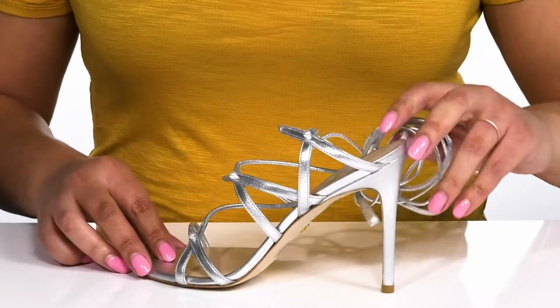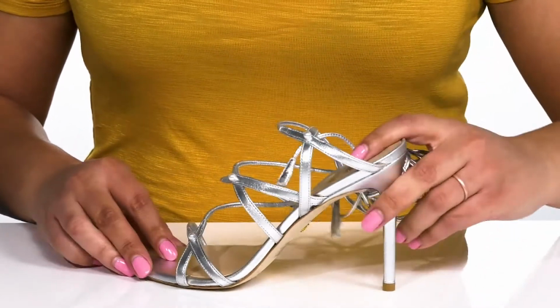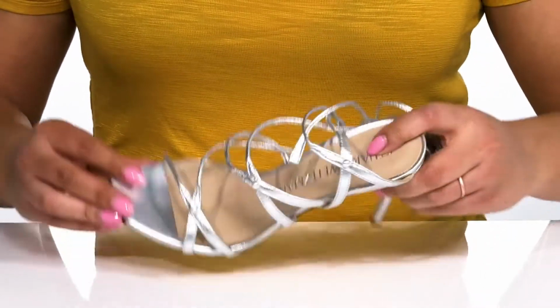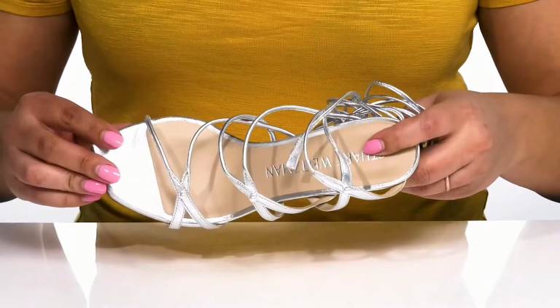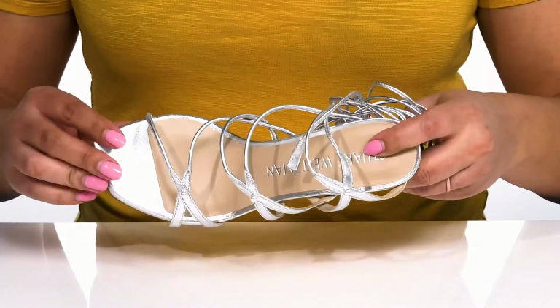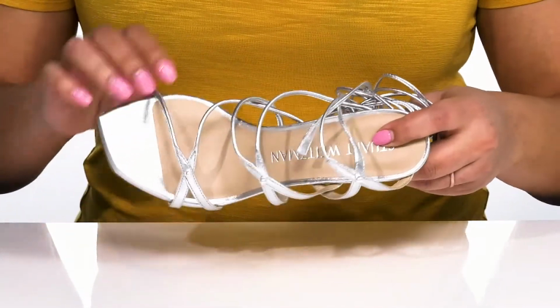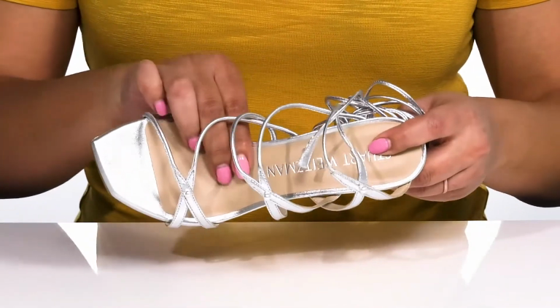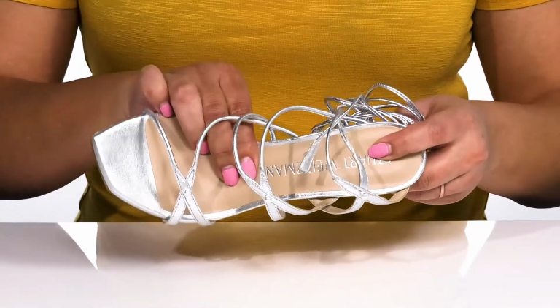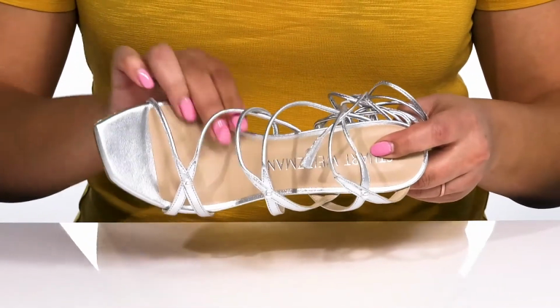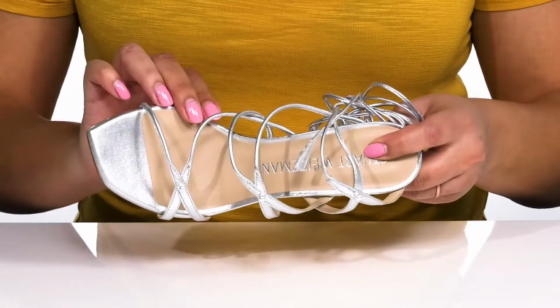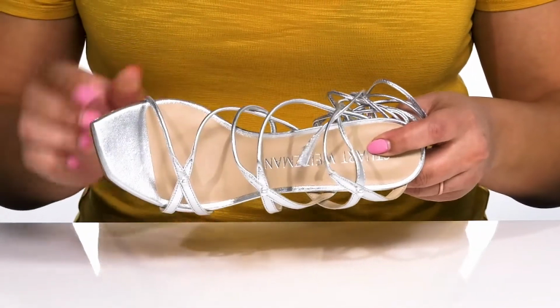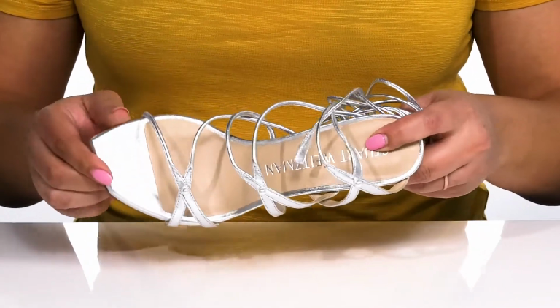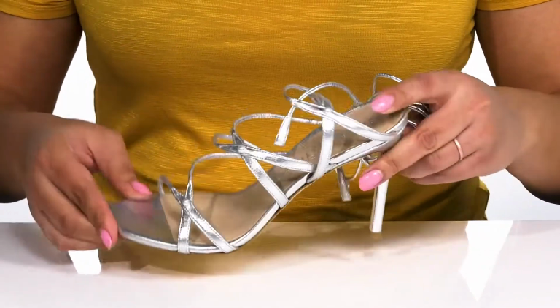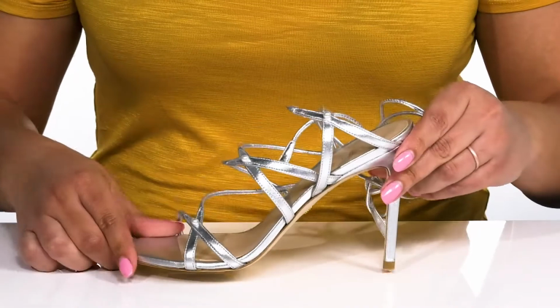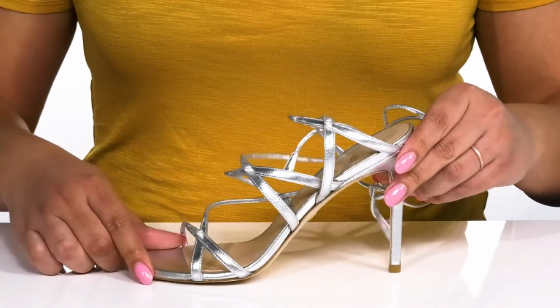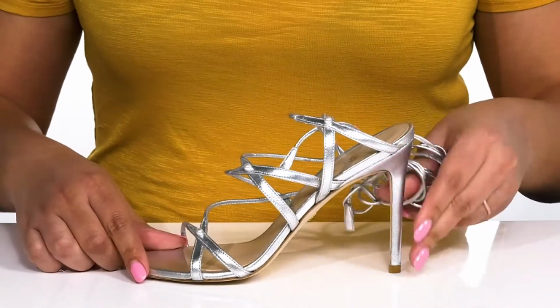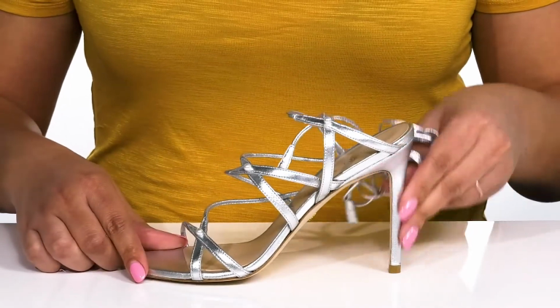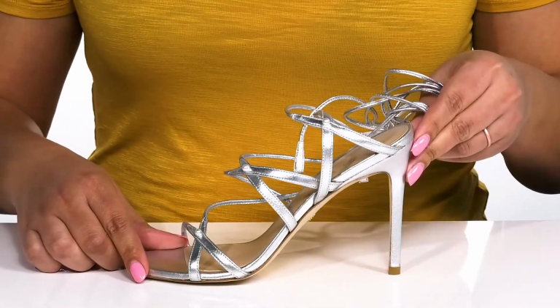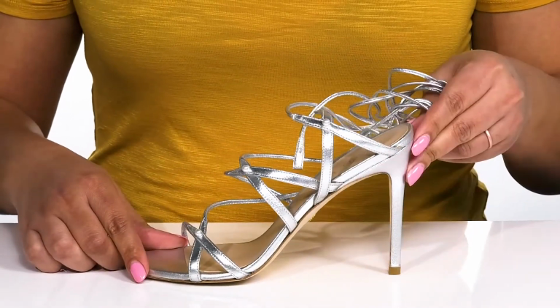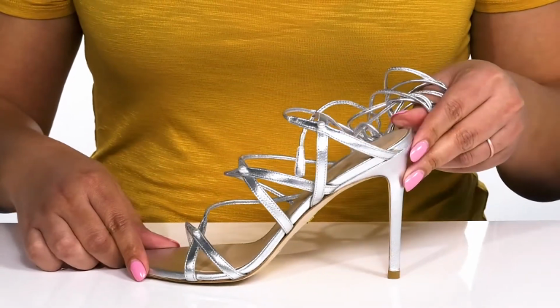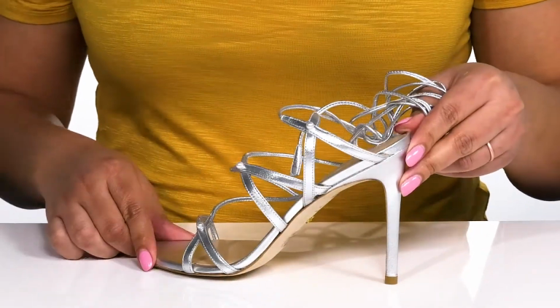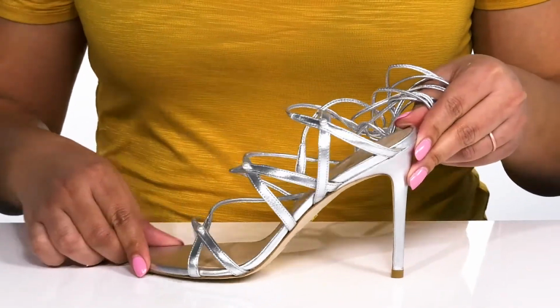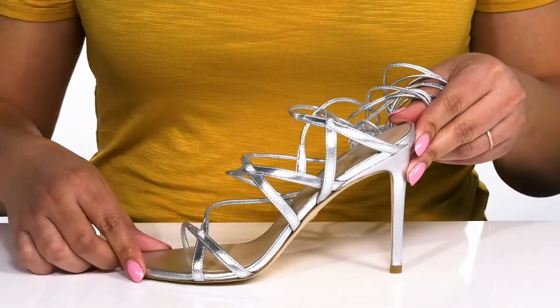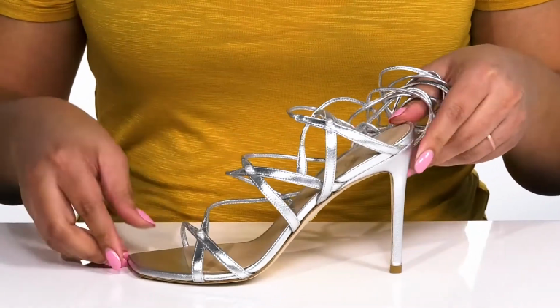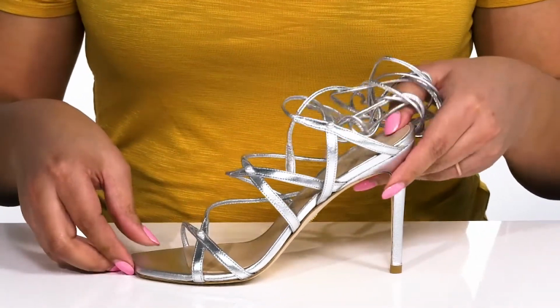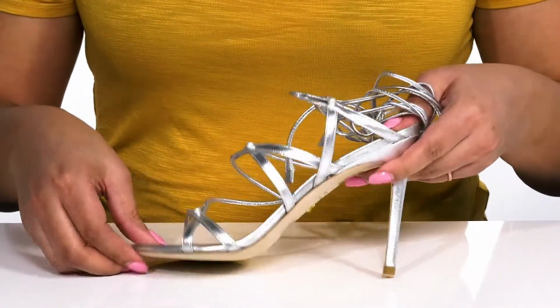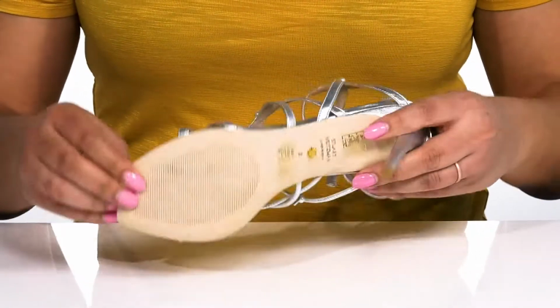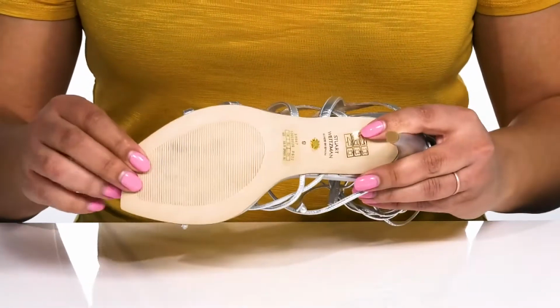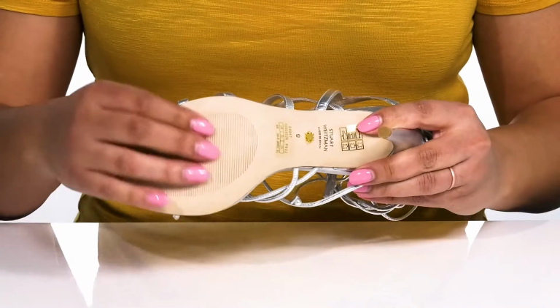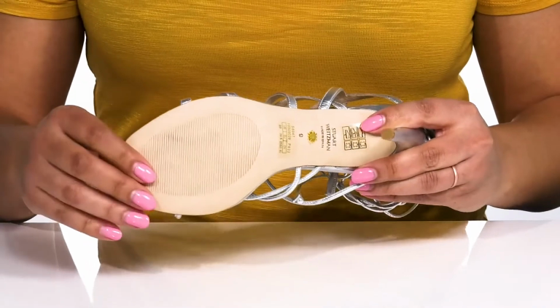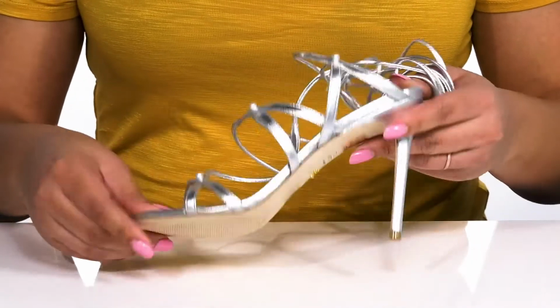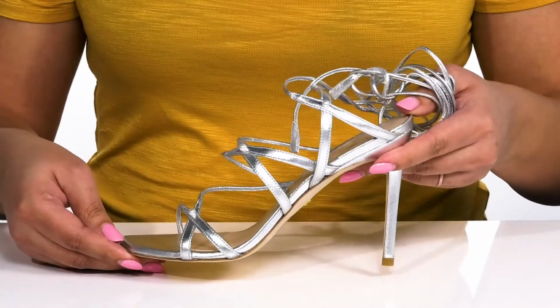There is a leather interior with a cushioned footbed to keep you comfortable all day. You'll get about a four inch boost in height from the stiletto heel at the back, and it's all on top of a textured leather outsole.